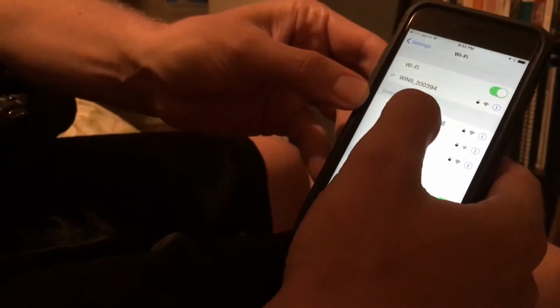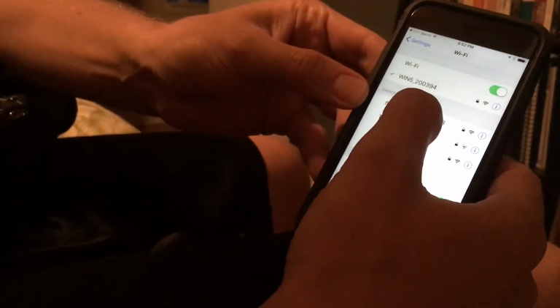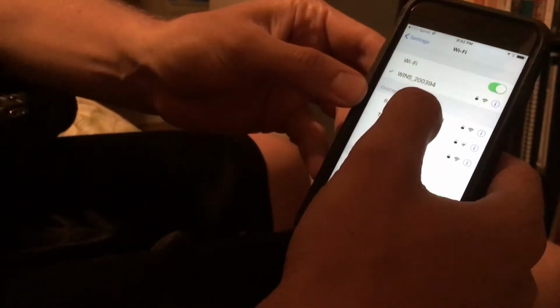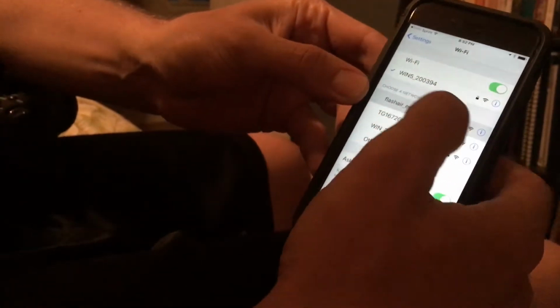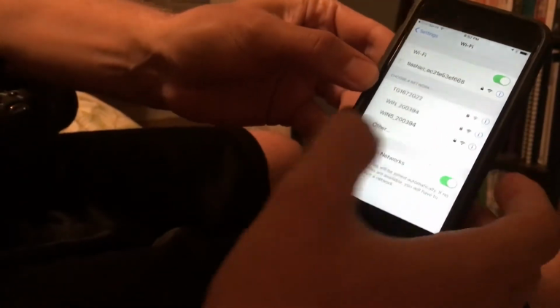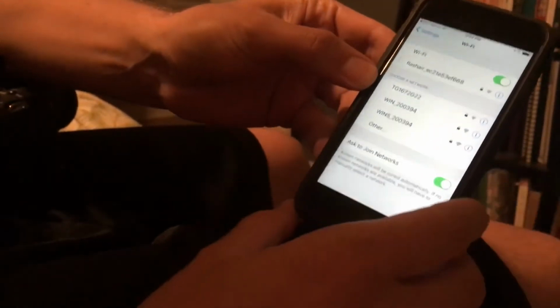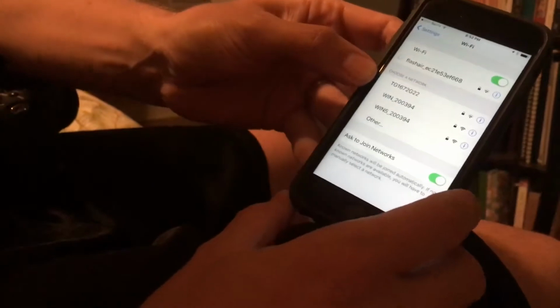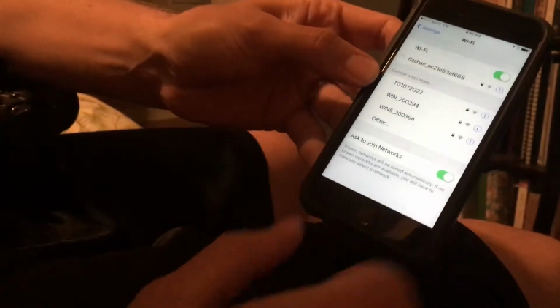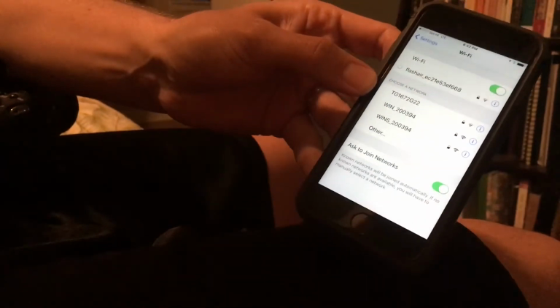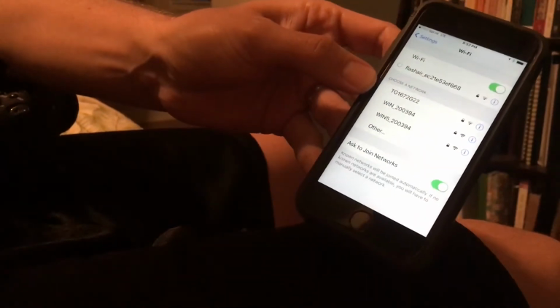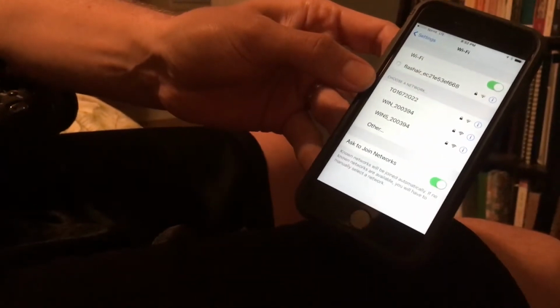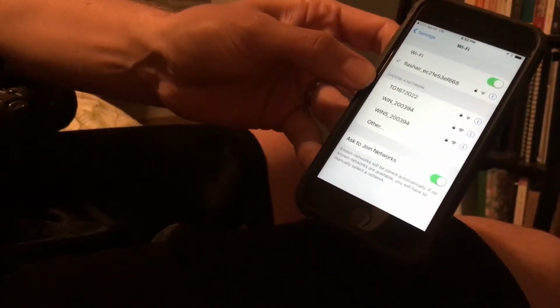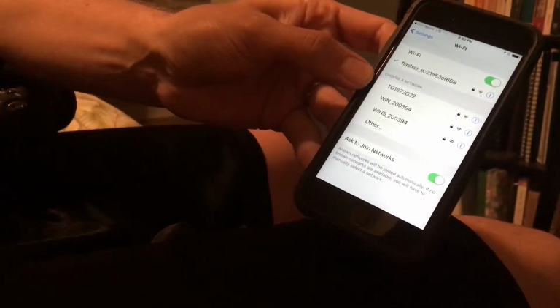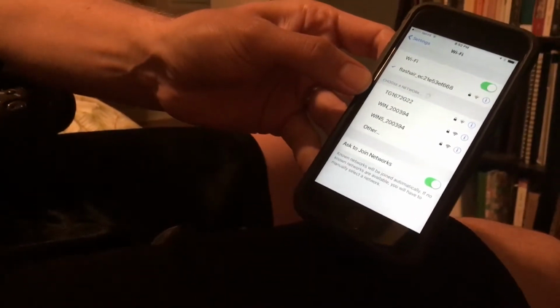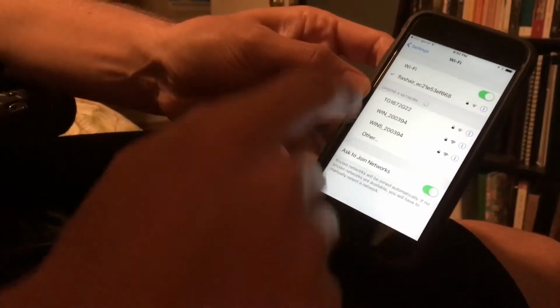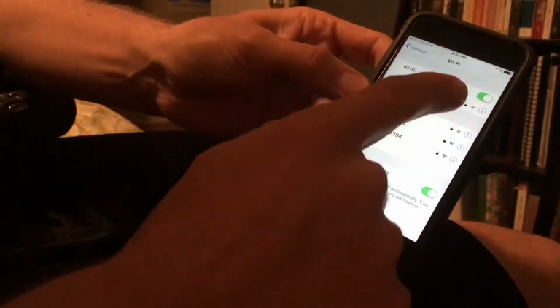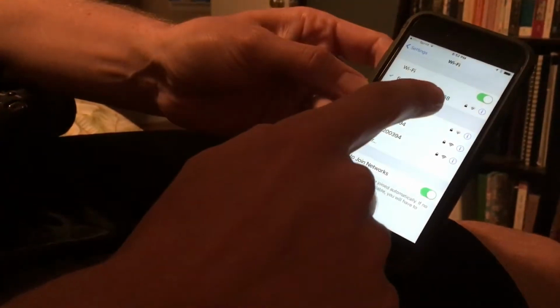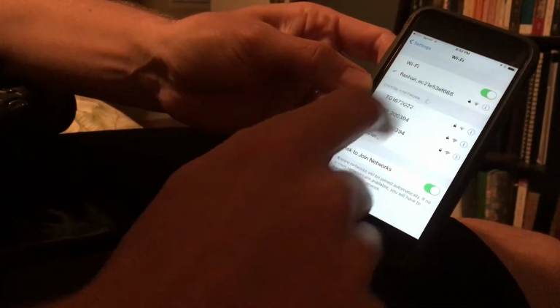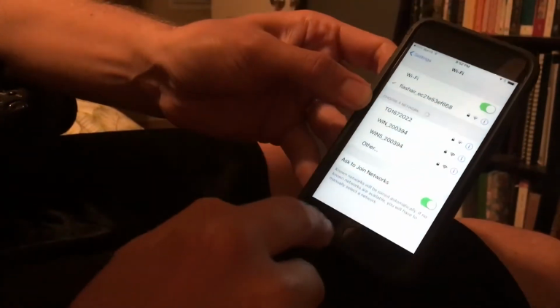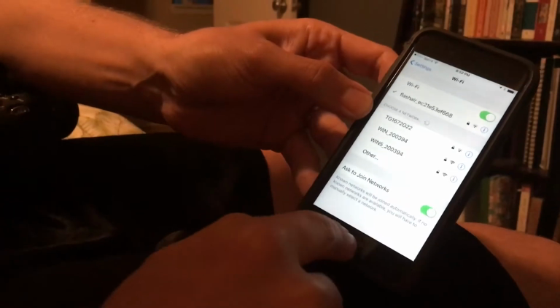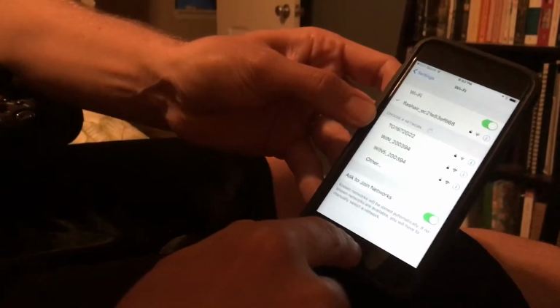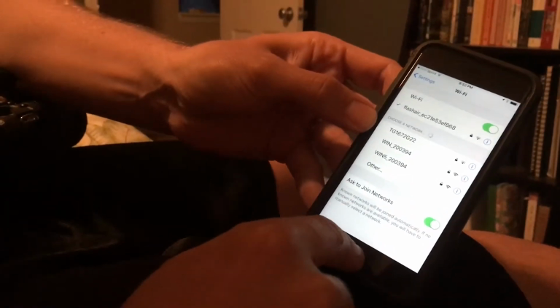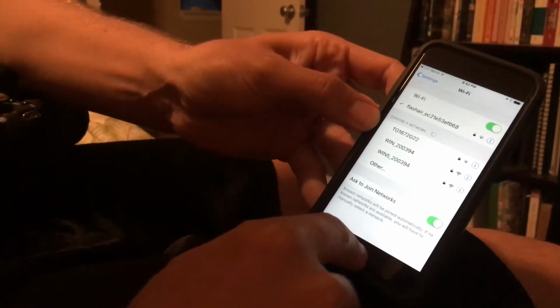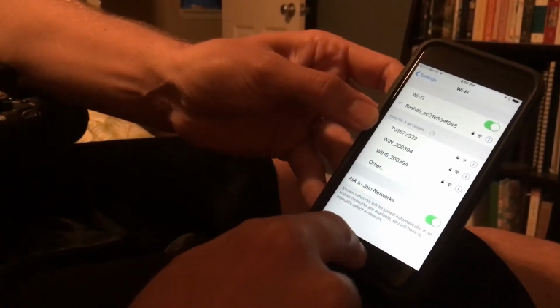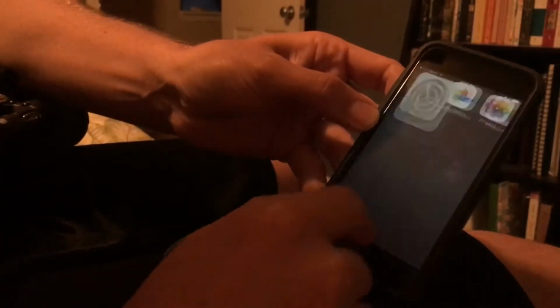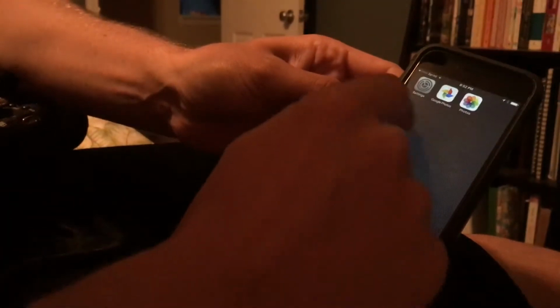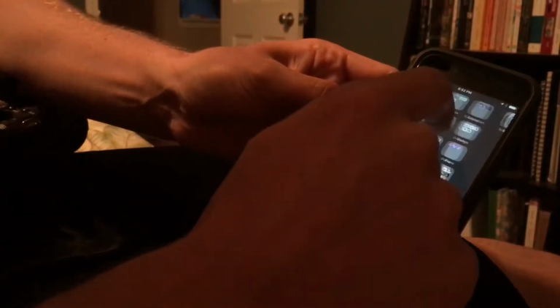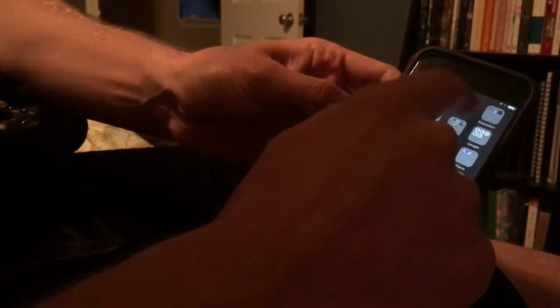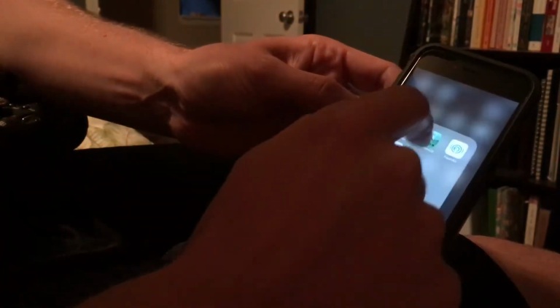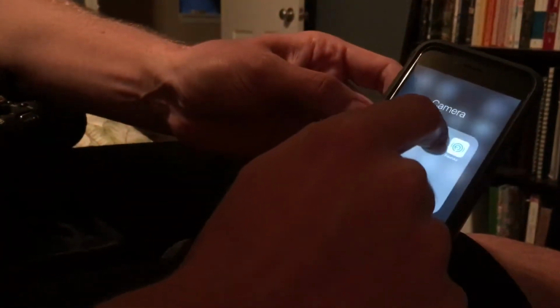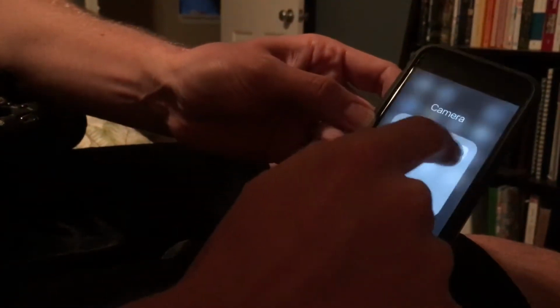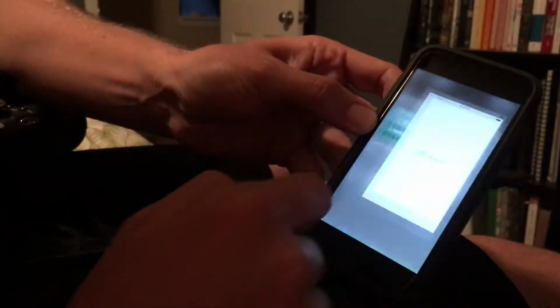In the Settings app you'll find the Flash Air Wi-Fi network. If you're doing this for the first time, the password is 12345678. Now that I'm on the Flash Air Wi-Fi network, I can go into the Flash Air camera app.